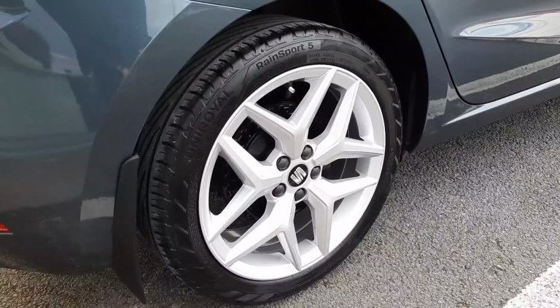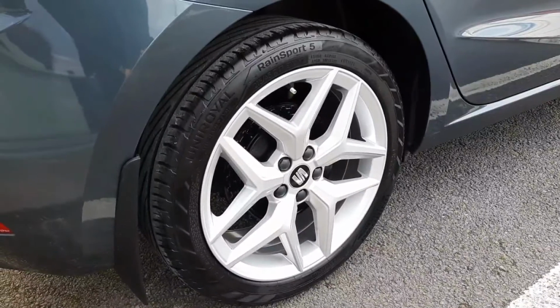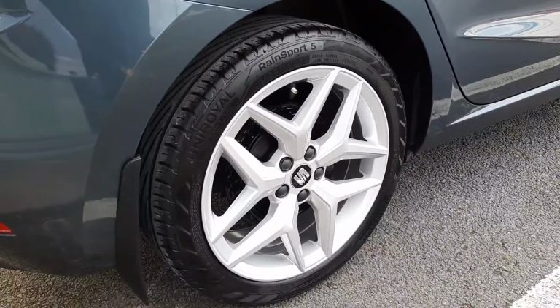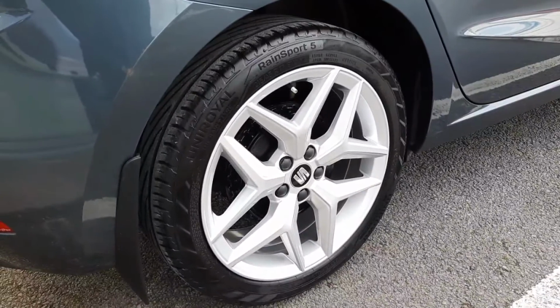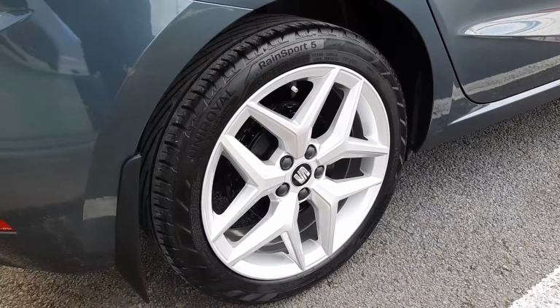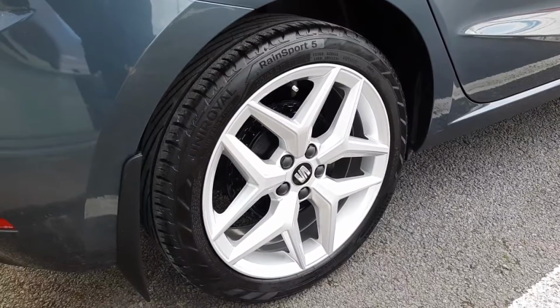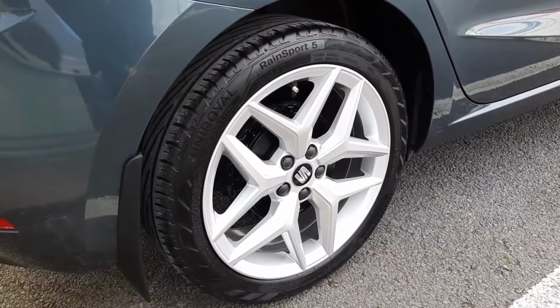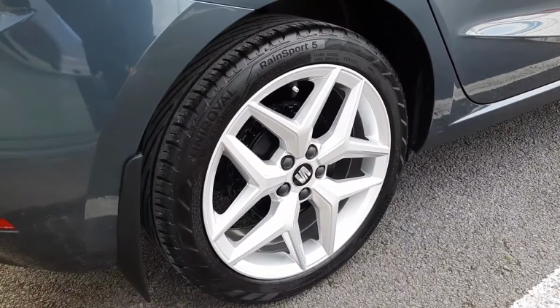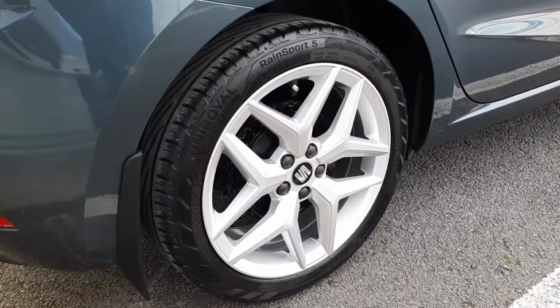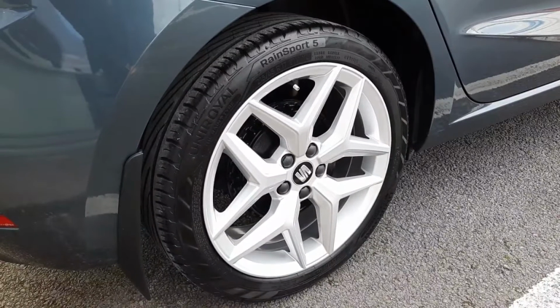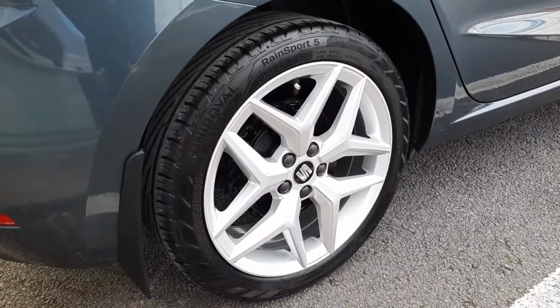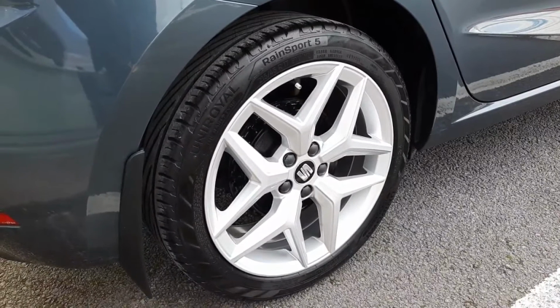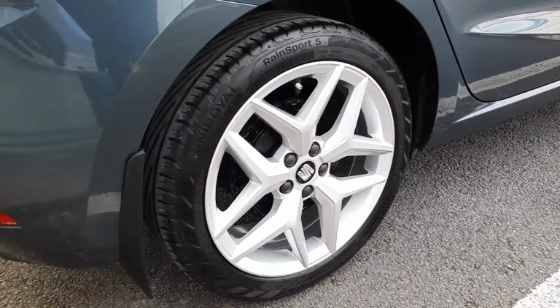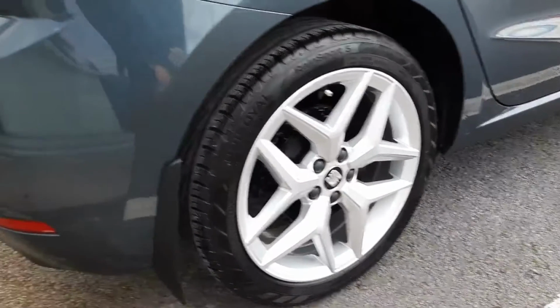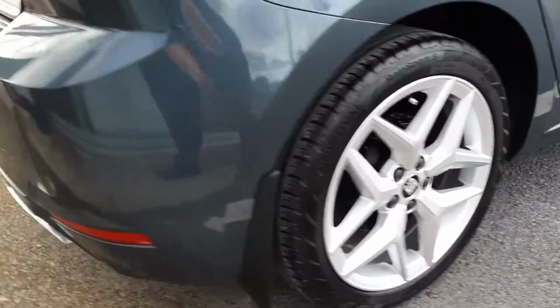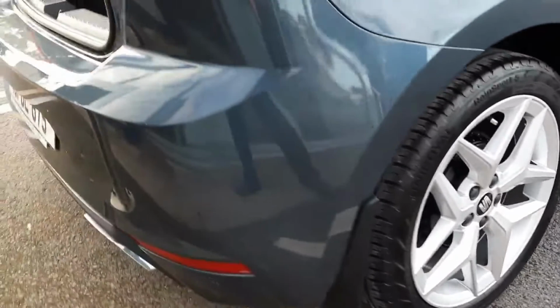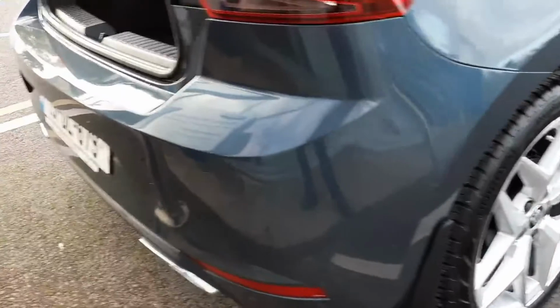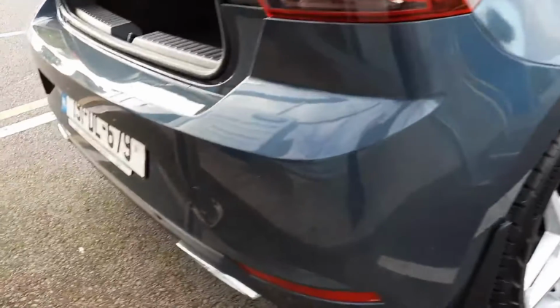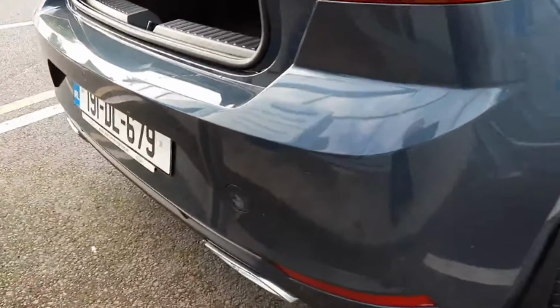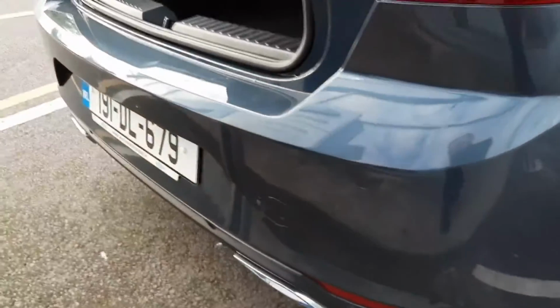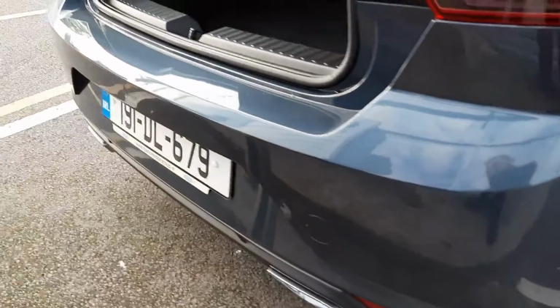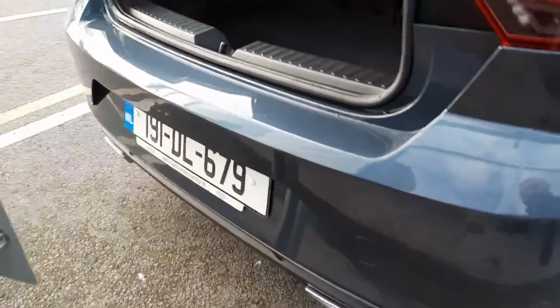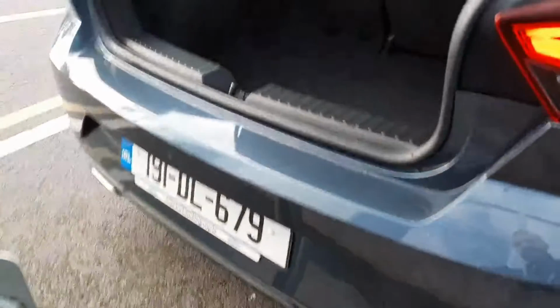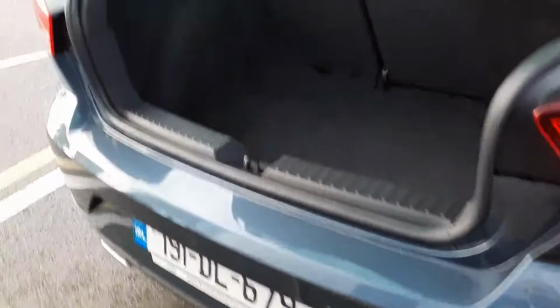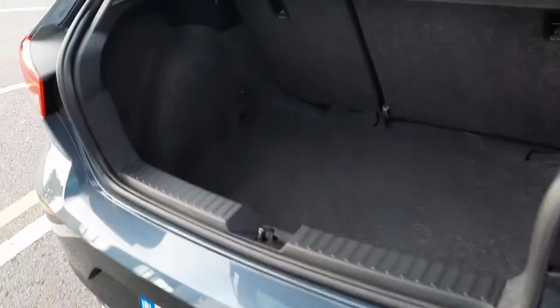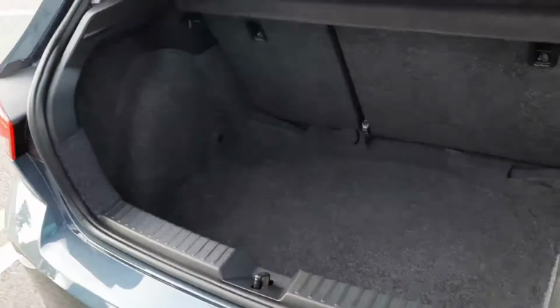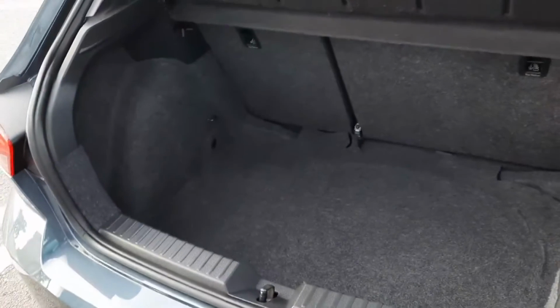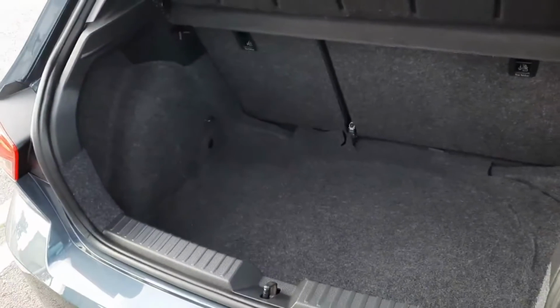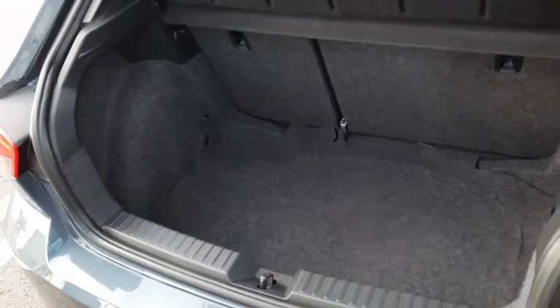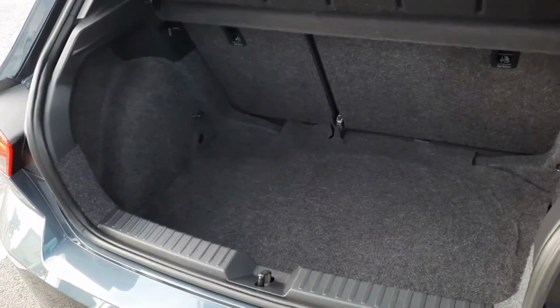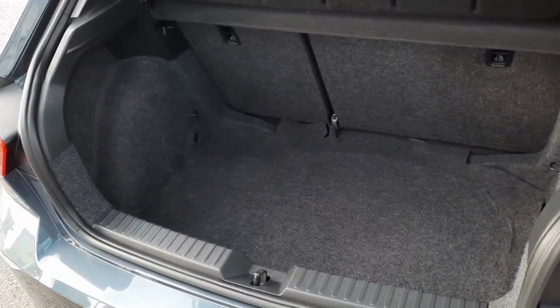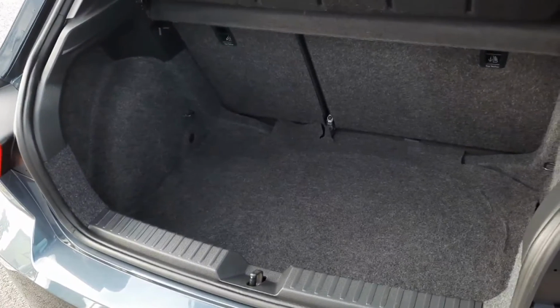Back here we have our 17-inch Ibiza FR alloys. Coming around the rear, we have our rear parking sensors, and as you can see we have good space inside in the boot.